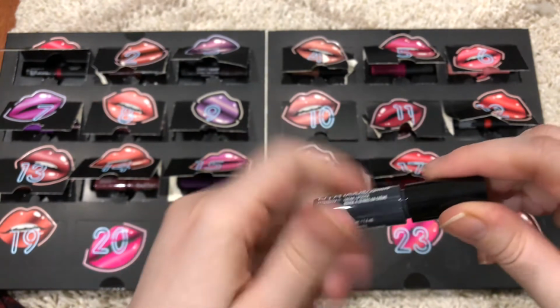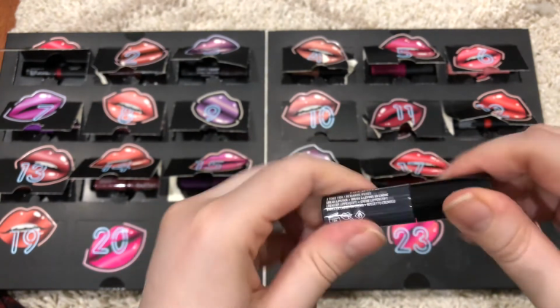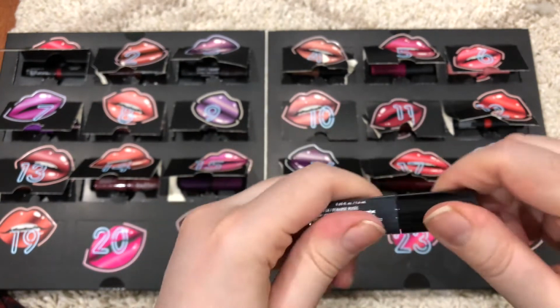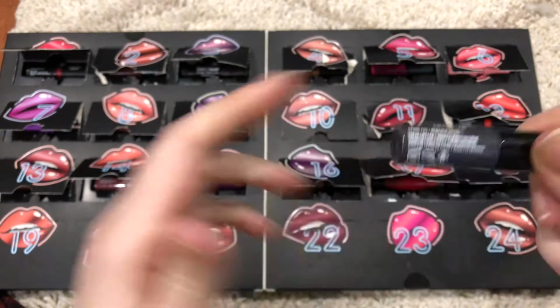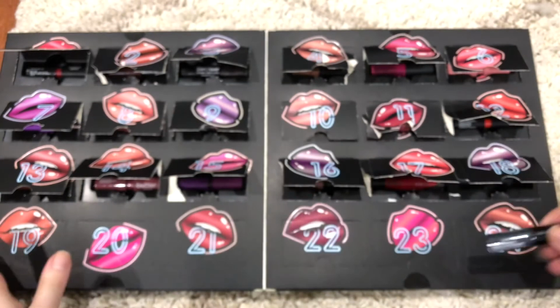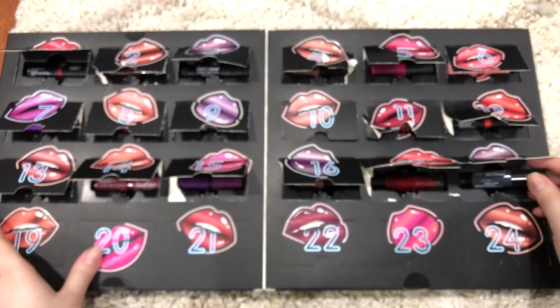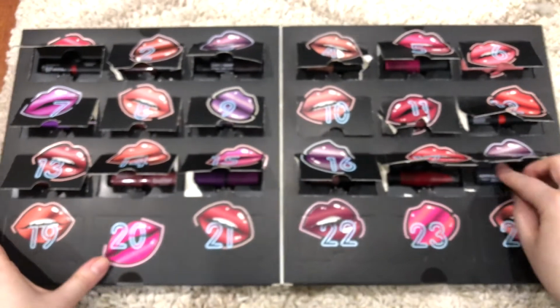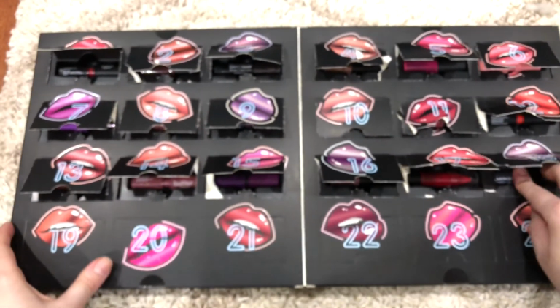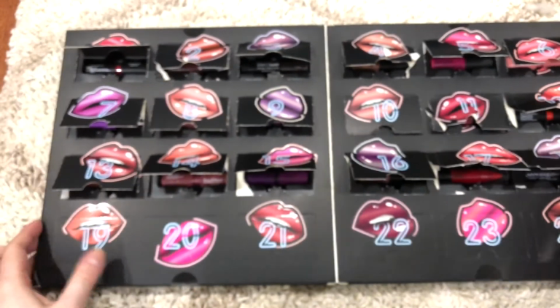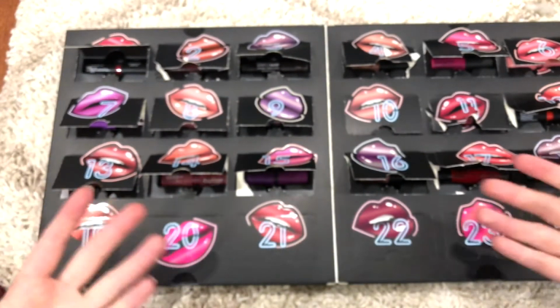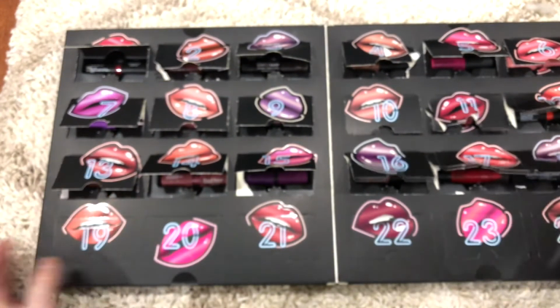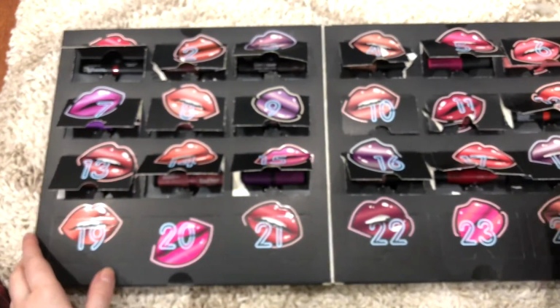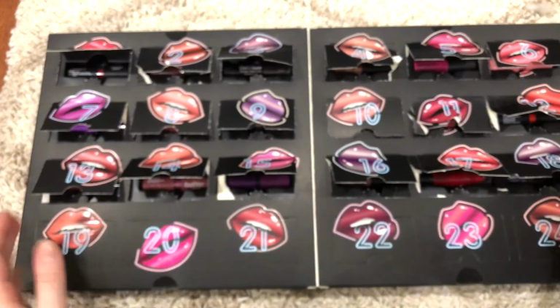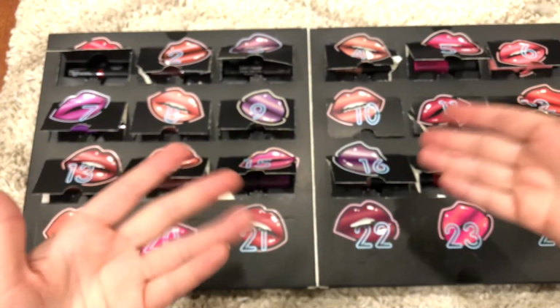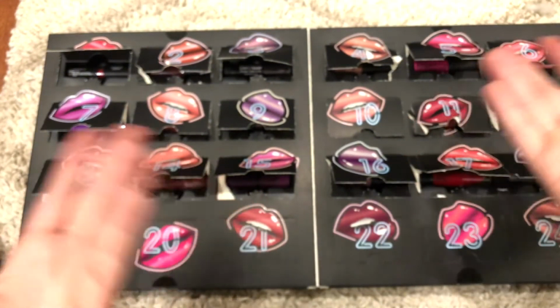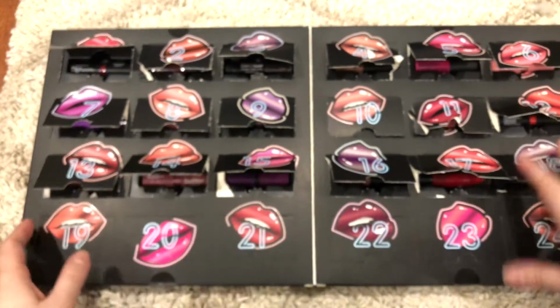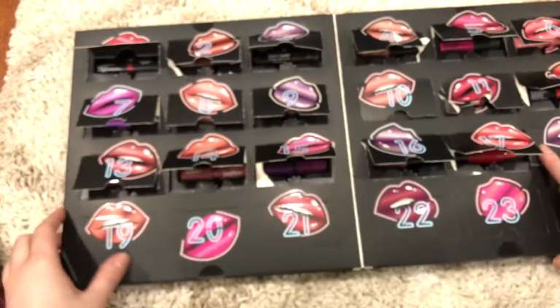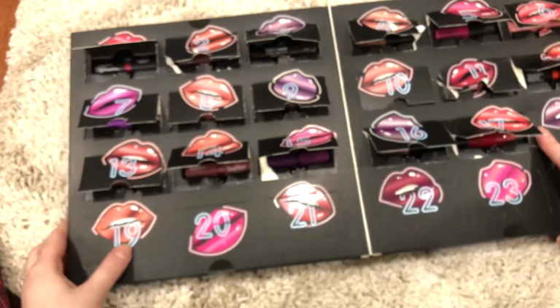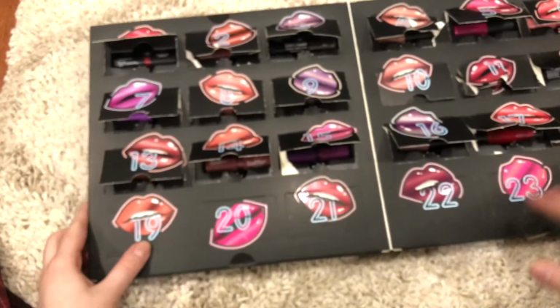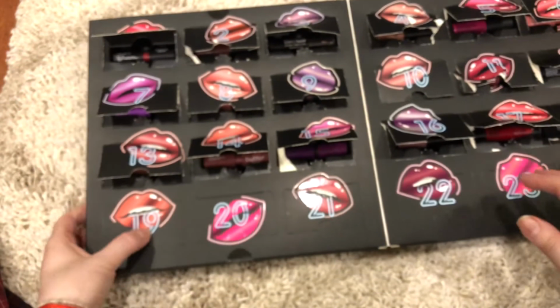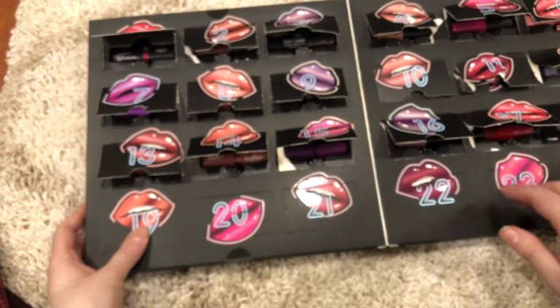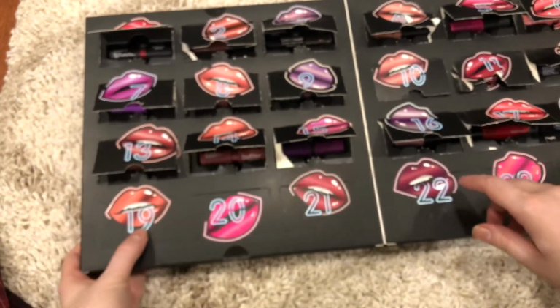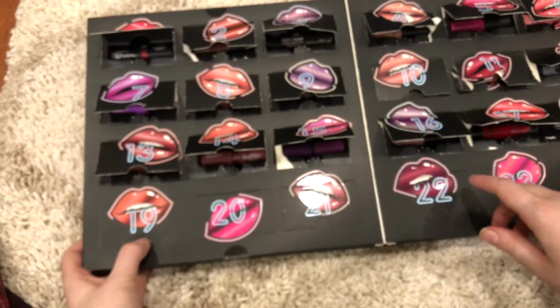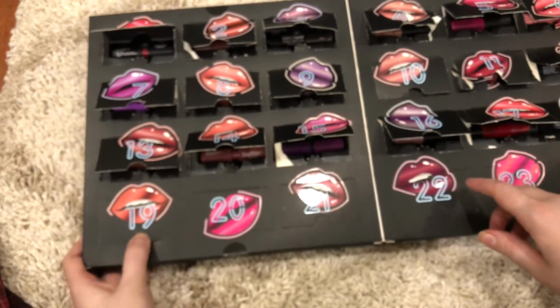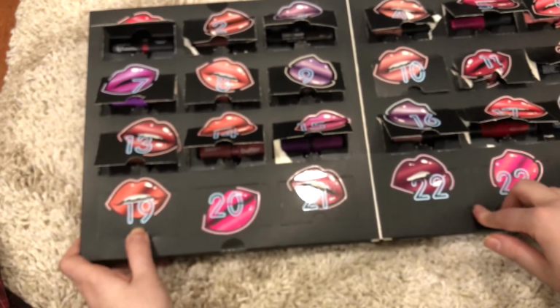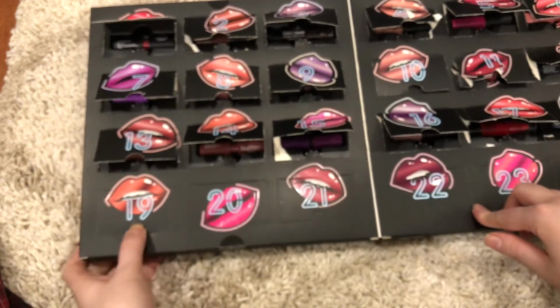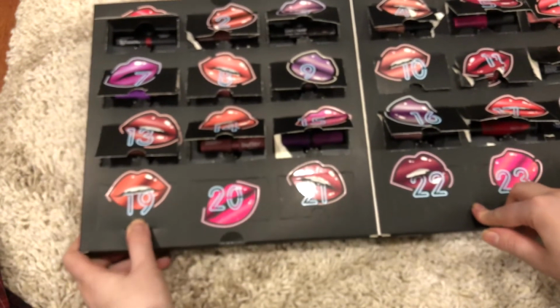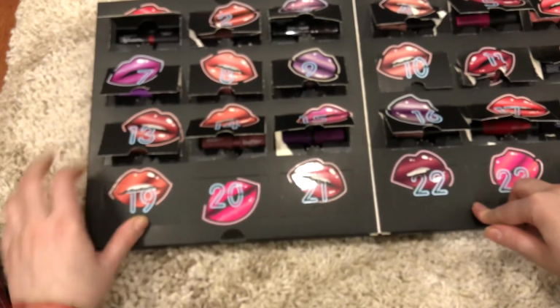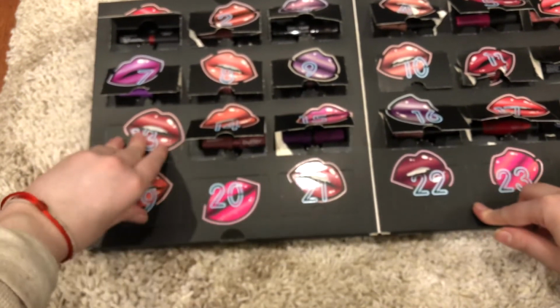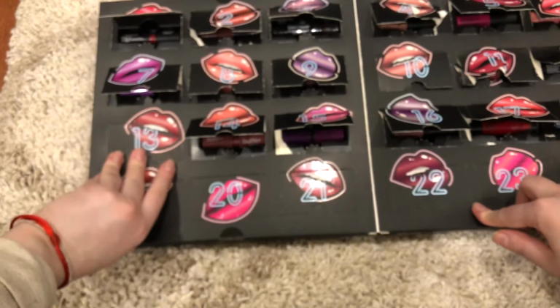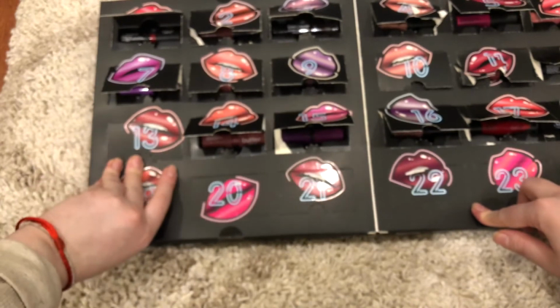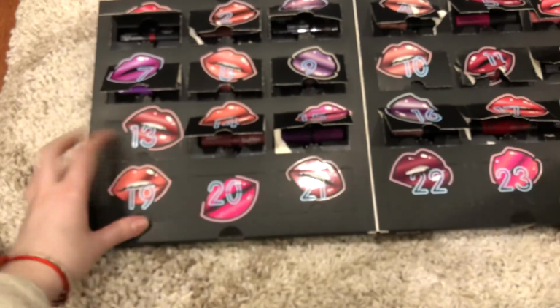Number 18 is this Liquid Suede in Stone Fox — a grayish color. I almost really regret buying this because out of all these shades, I'm probably going to use like two or three of them. I am a little disappointed. I expected better colors — it just feels like they threw in the colors that no one buys.